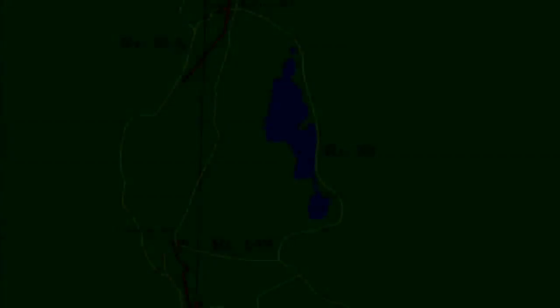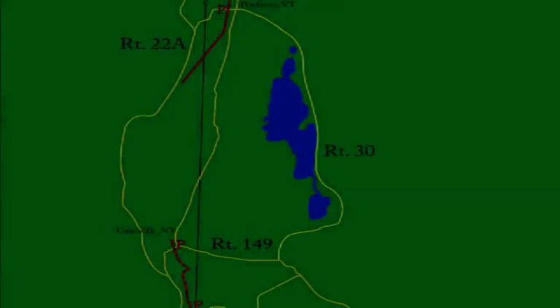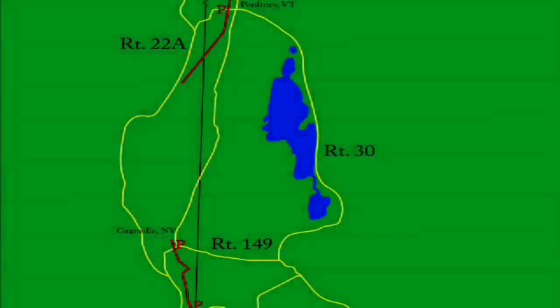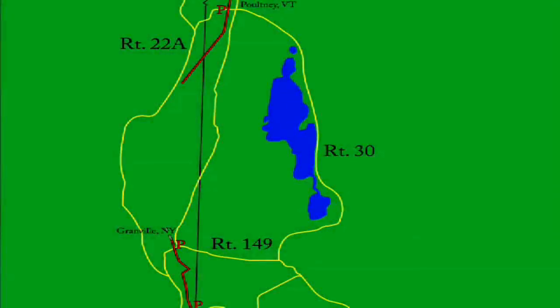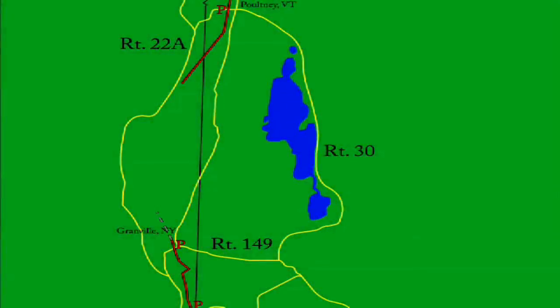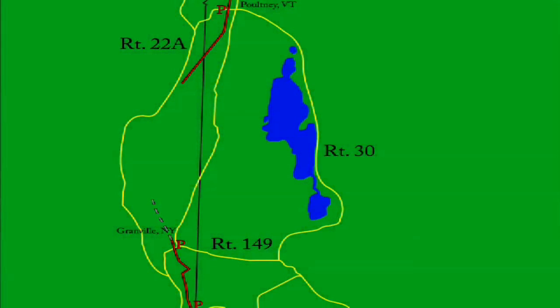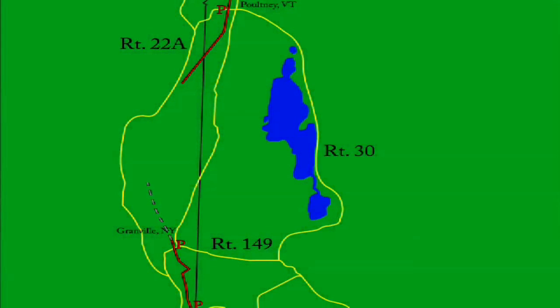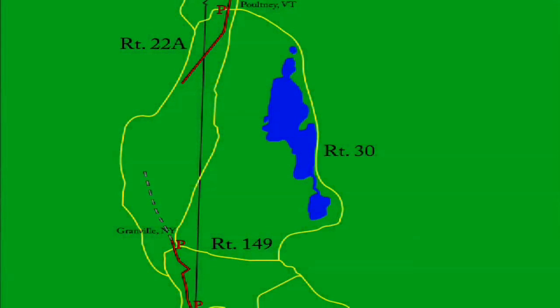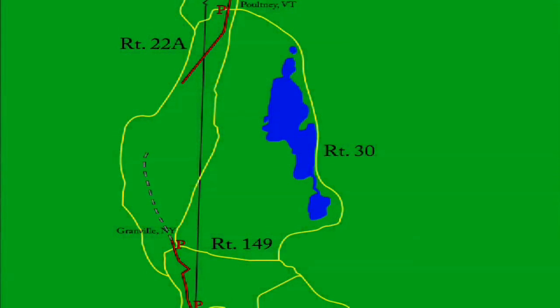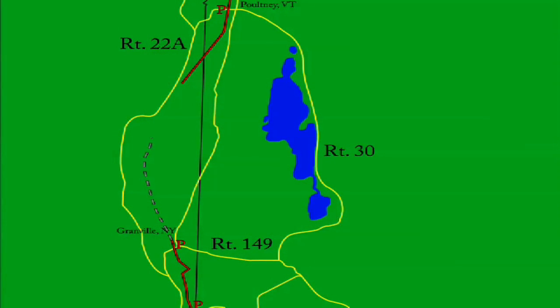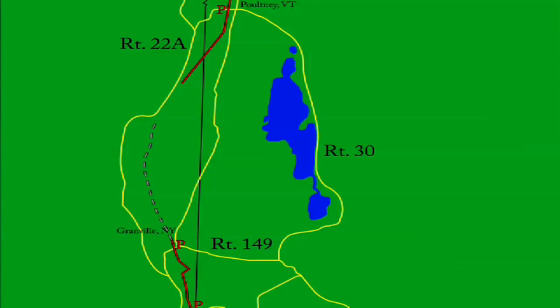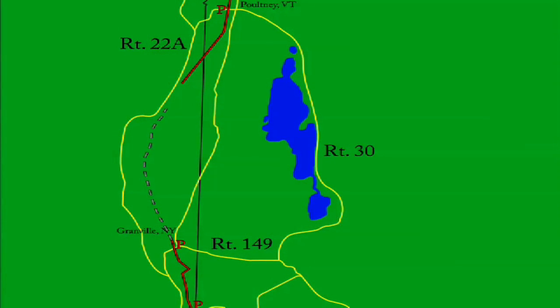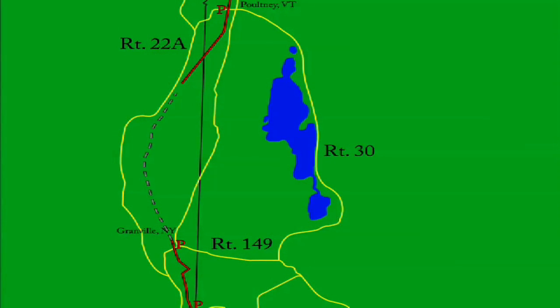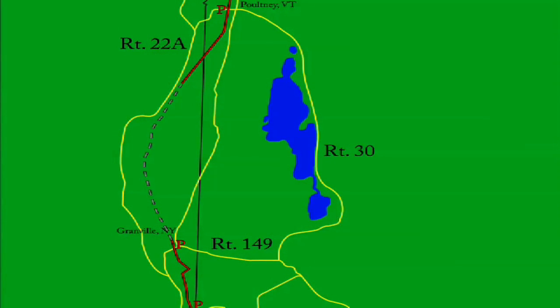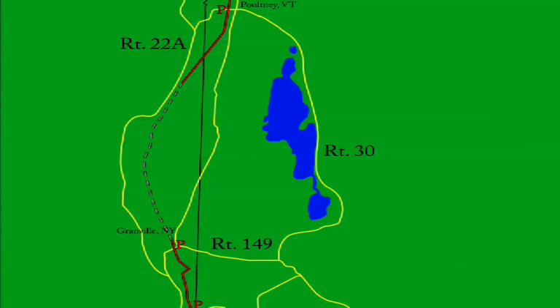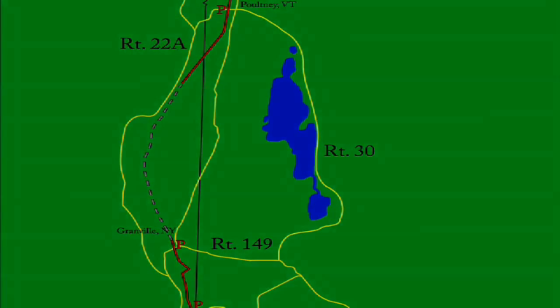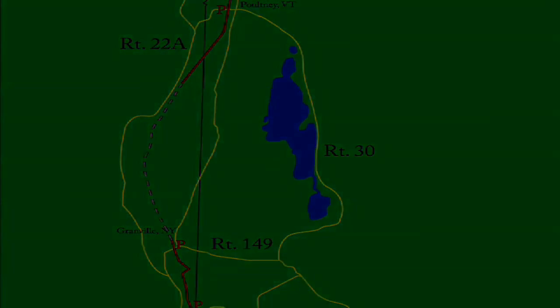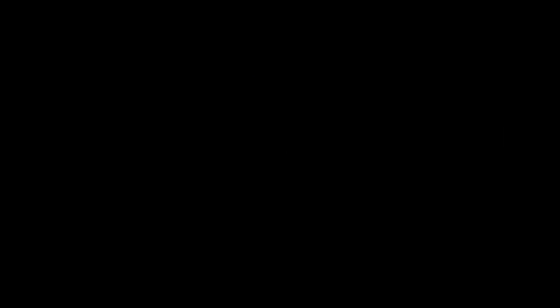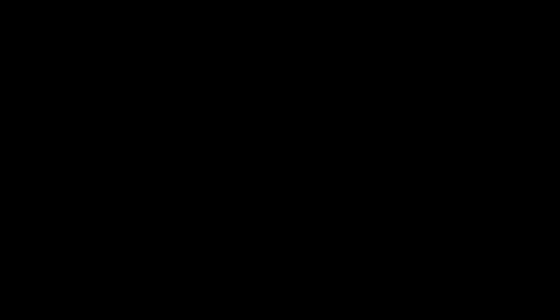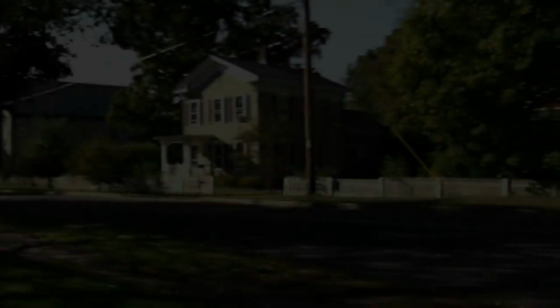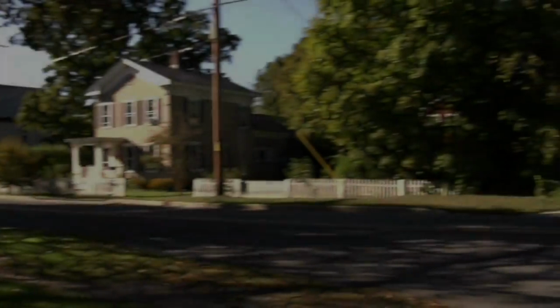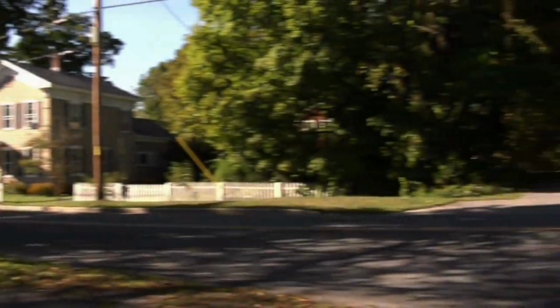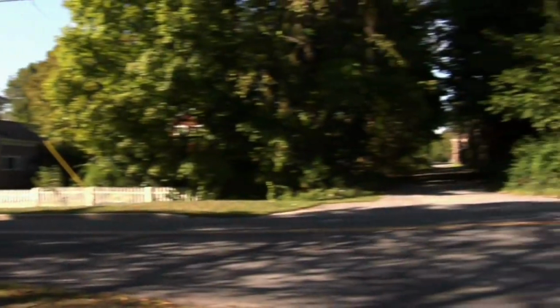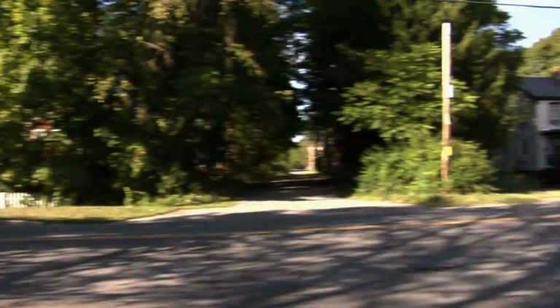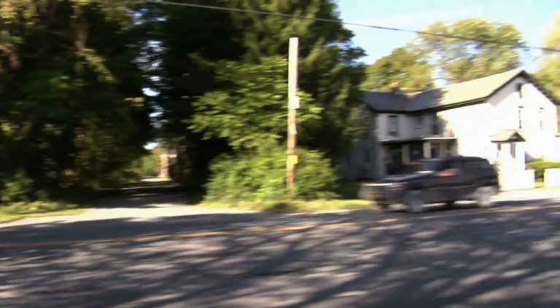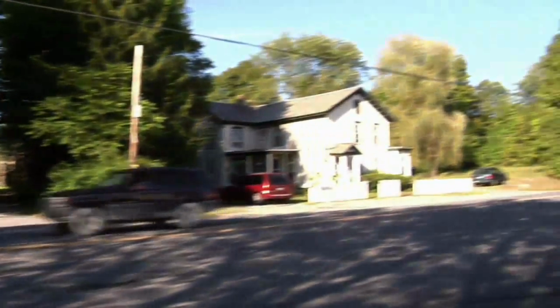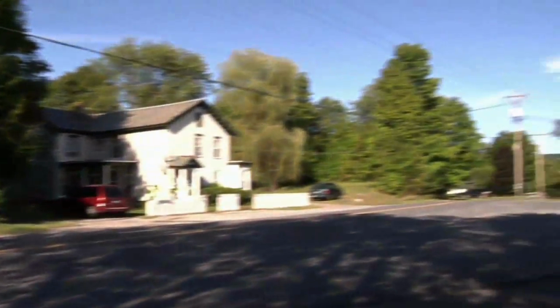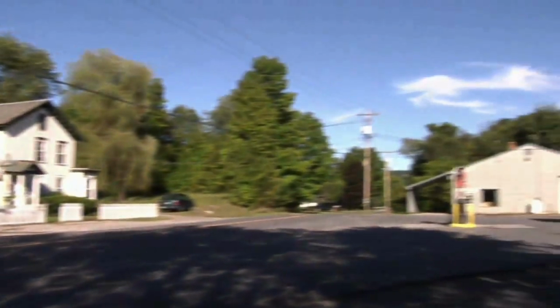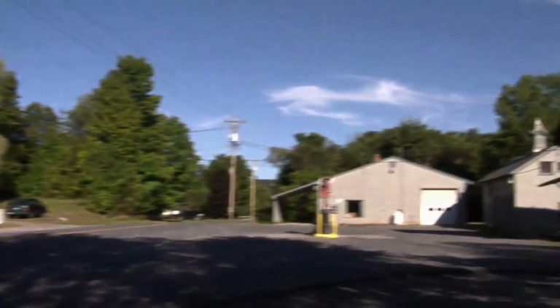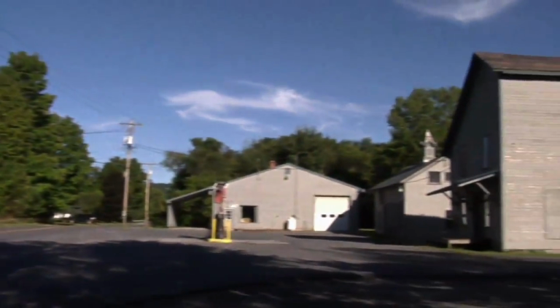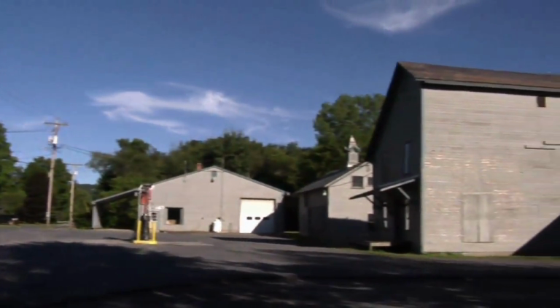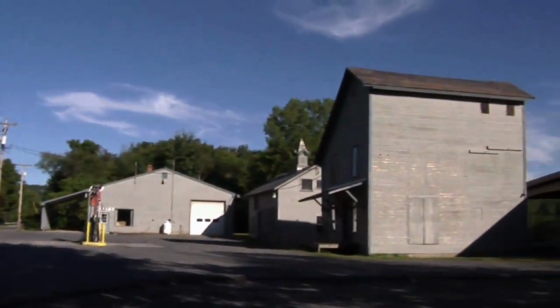This section of the trail continues another half mile before ending. The trail then breaks for about five miles before continuing in the upper section. The first area to park for the upper section is off of Bentley Avenue in Pulteney, Vermont.